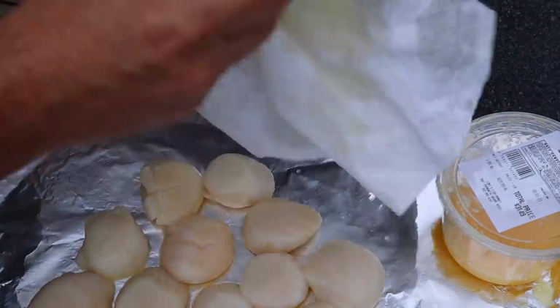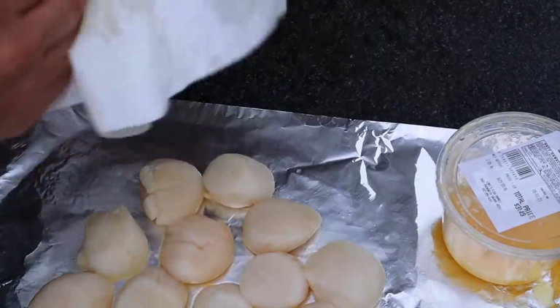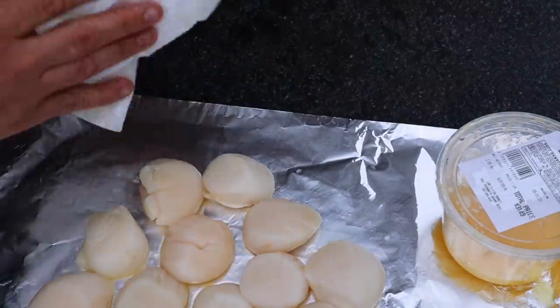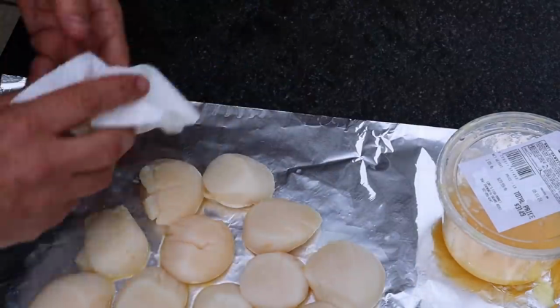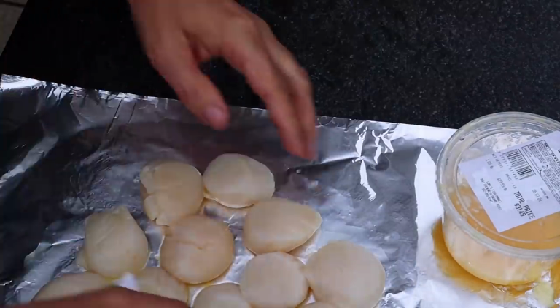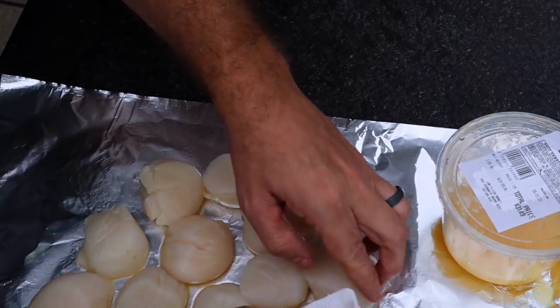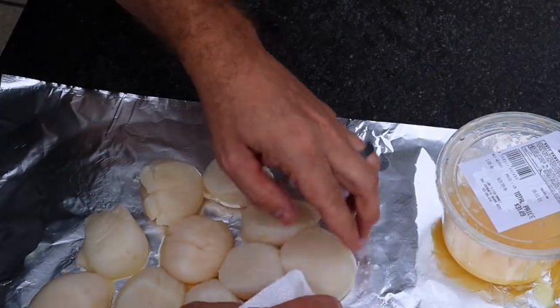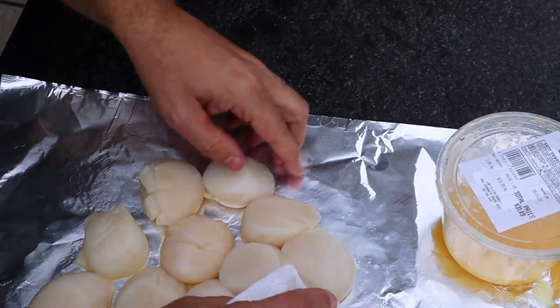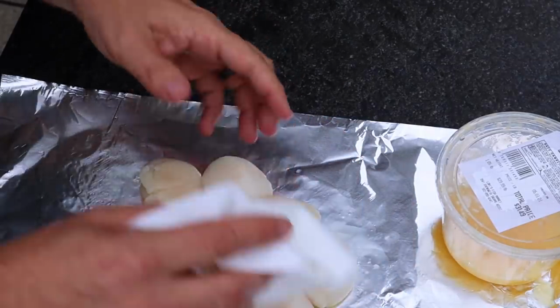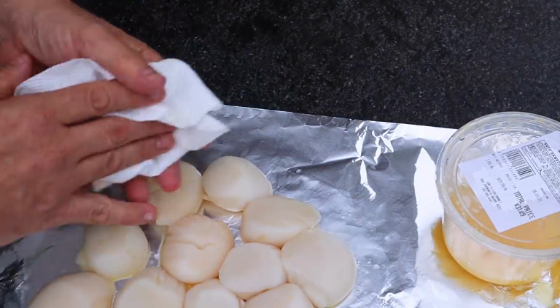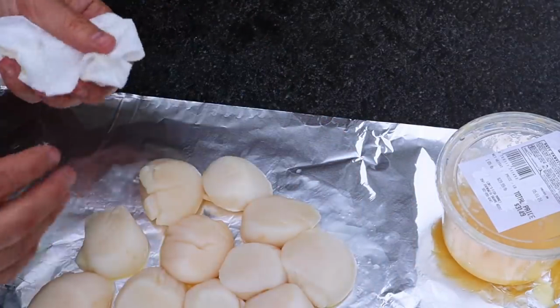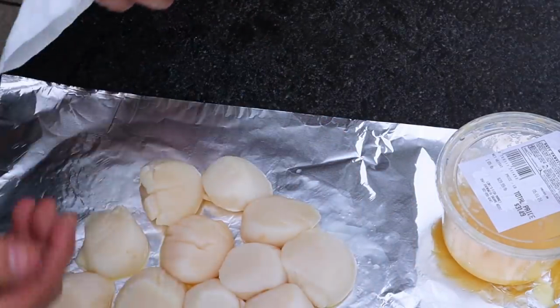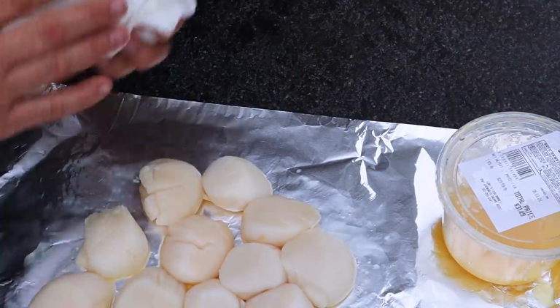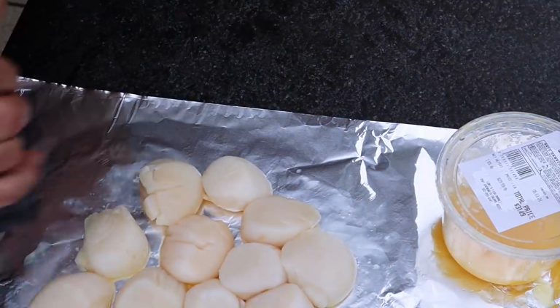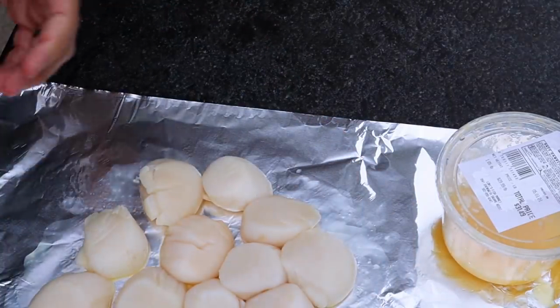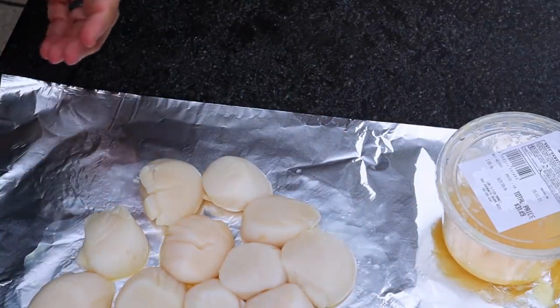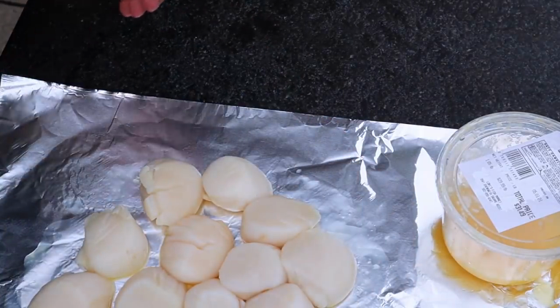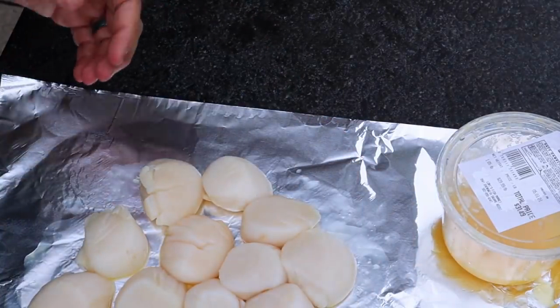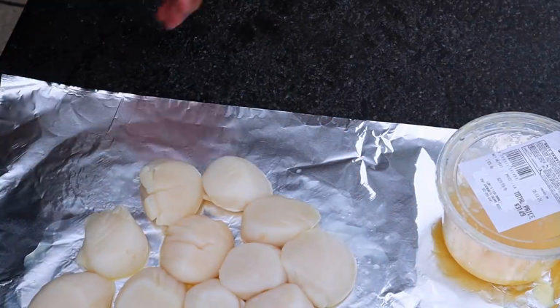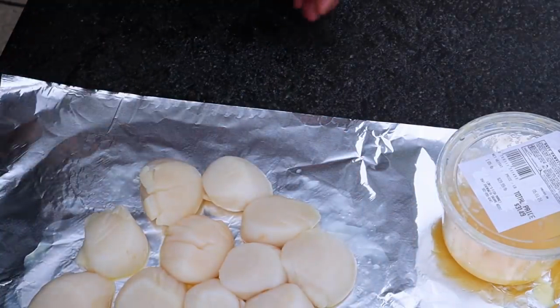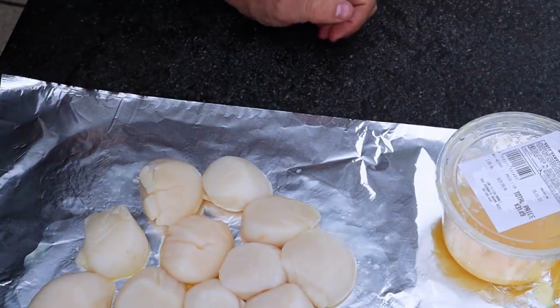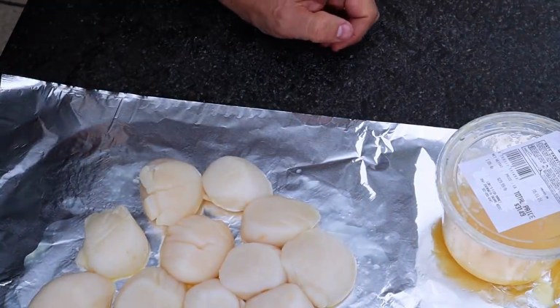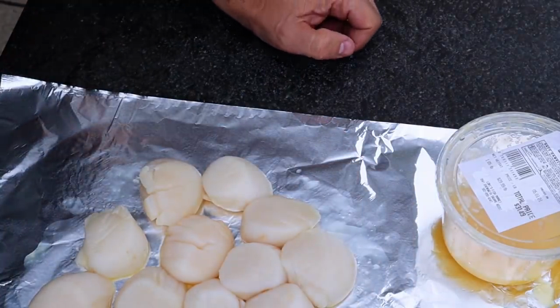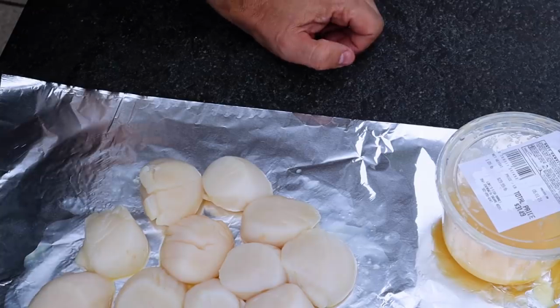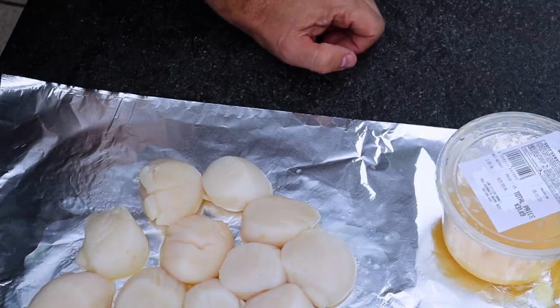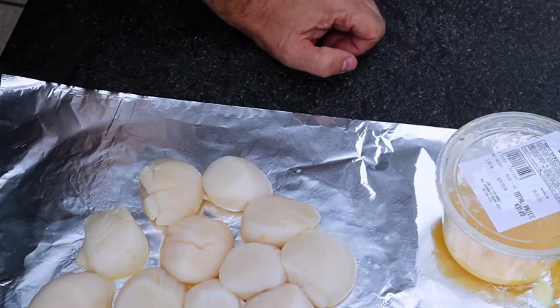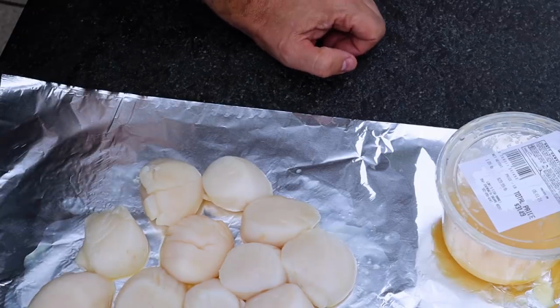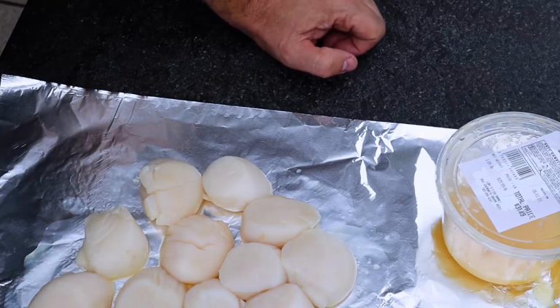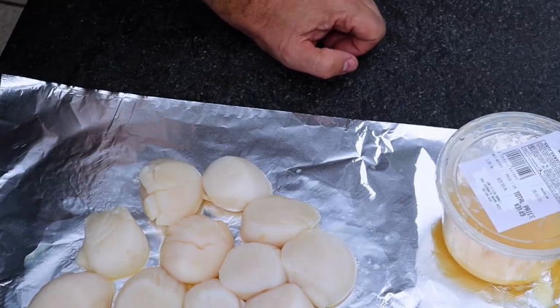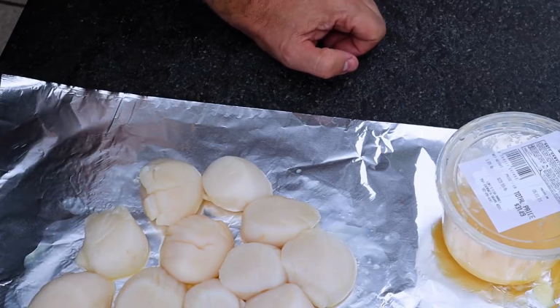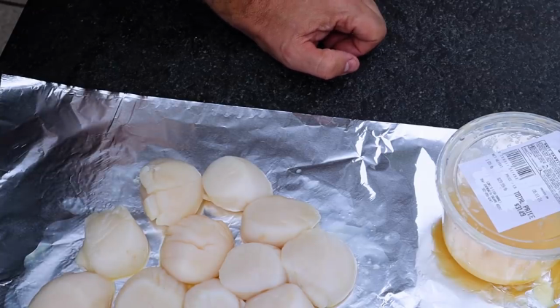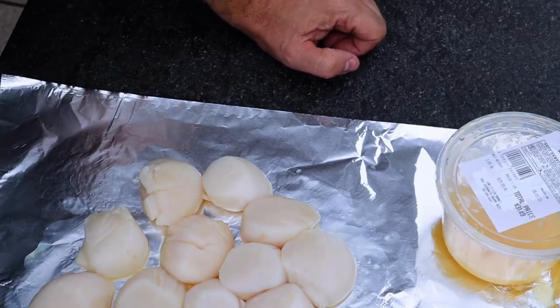Let me know down in the comments what your favorite seafood is. And also, once we're done with this video, if you like it, obviously hit that thumbs up and let me know what you think.